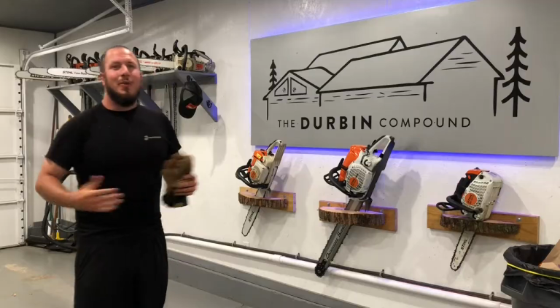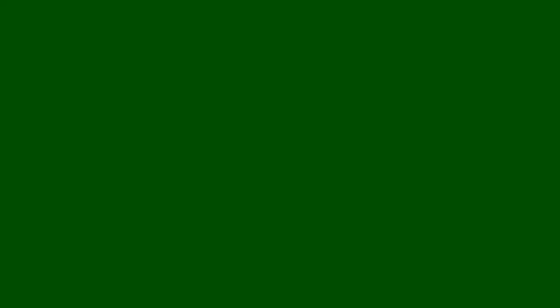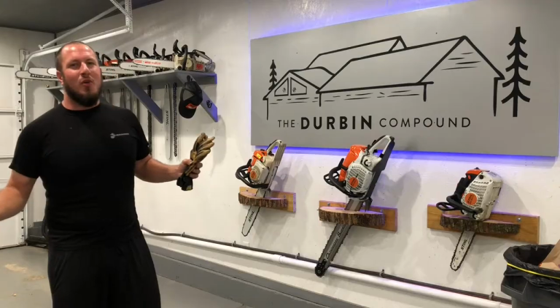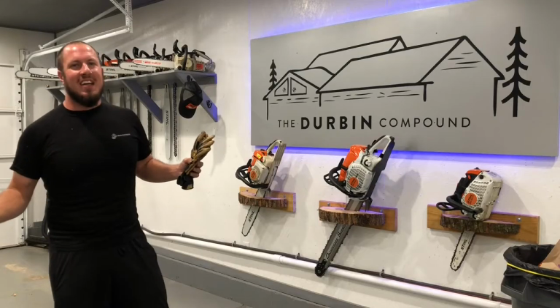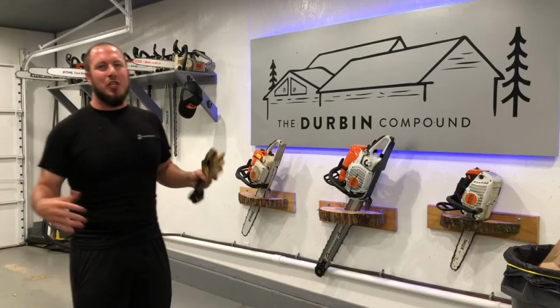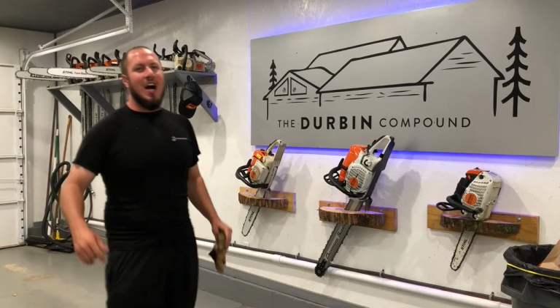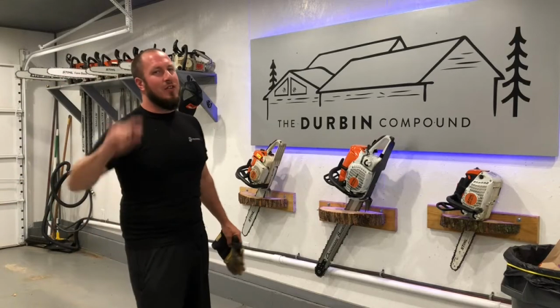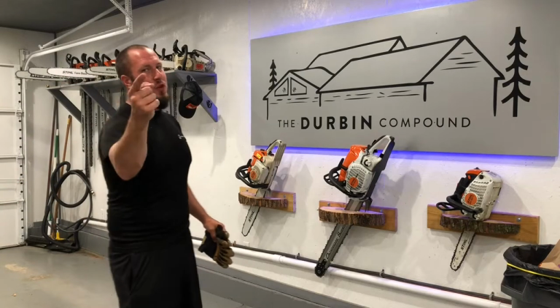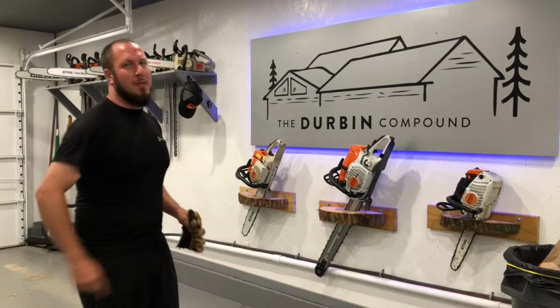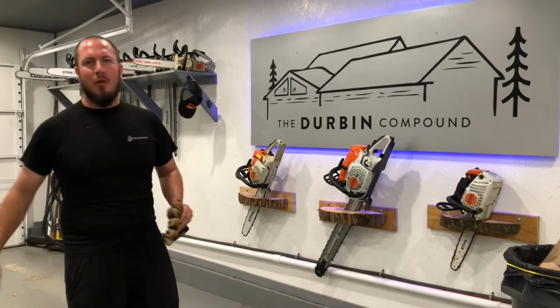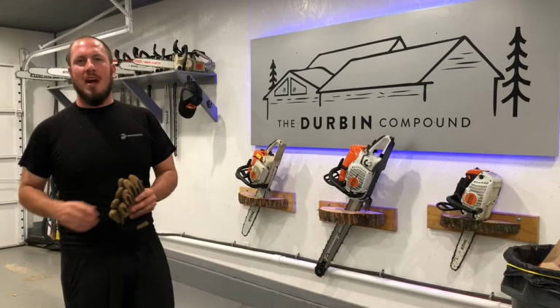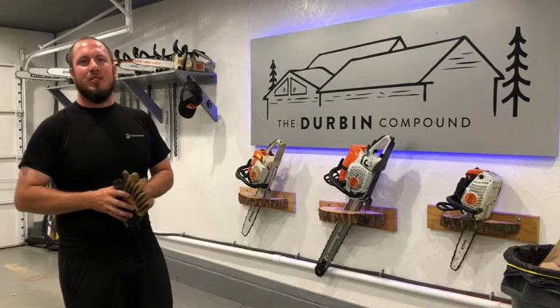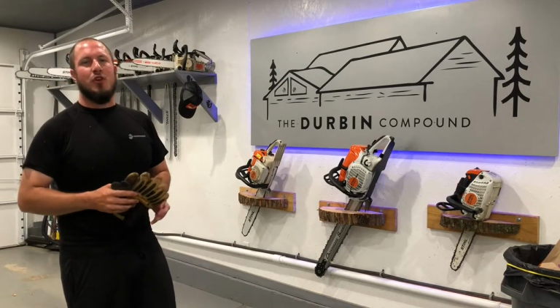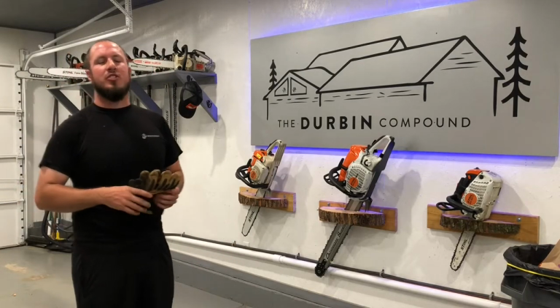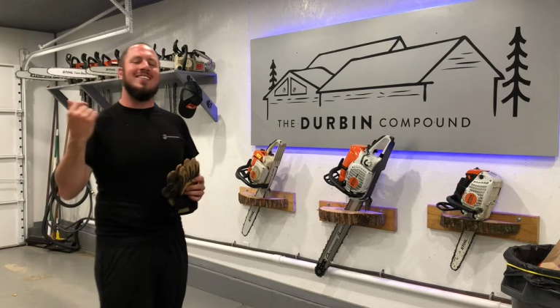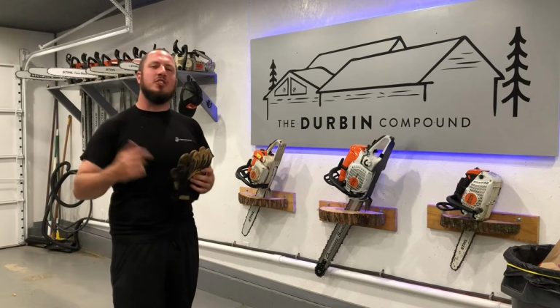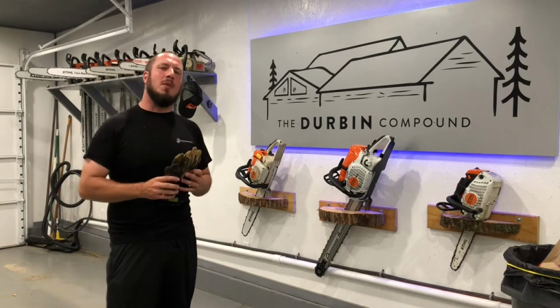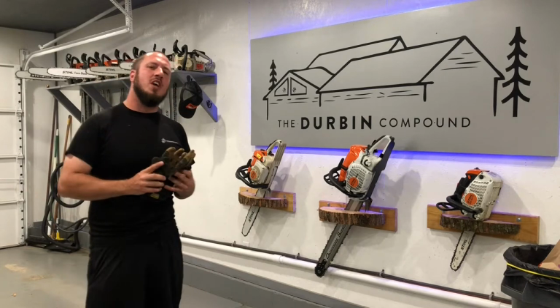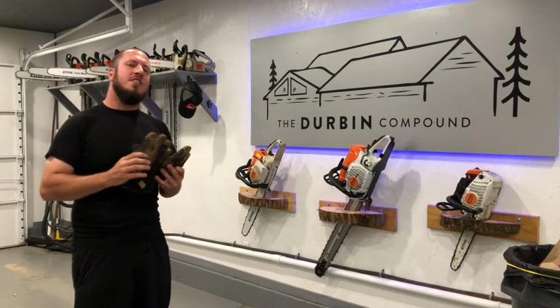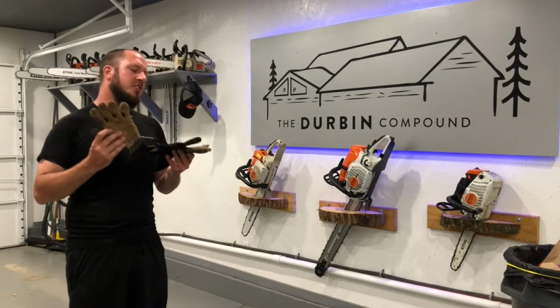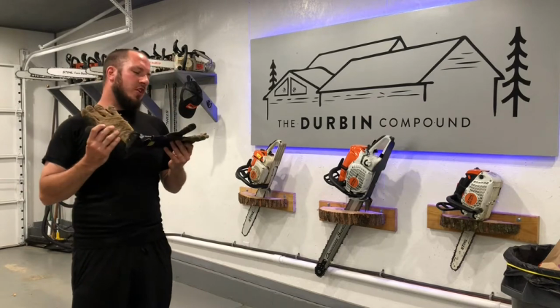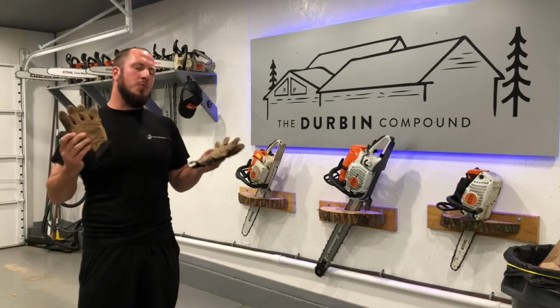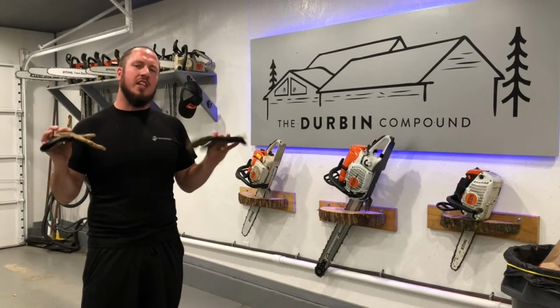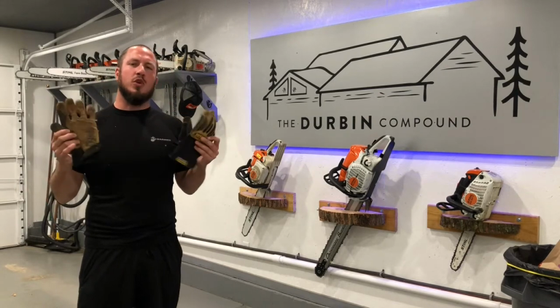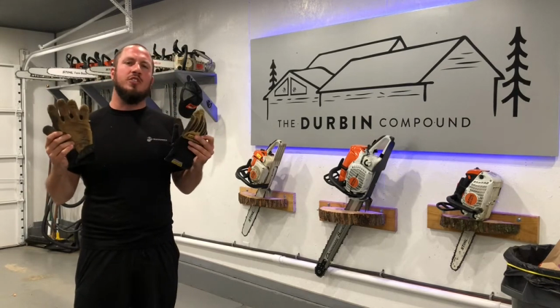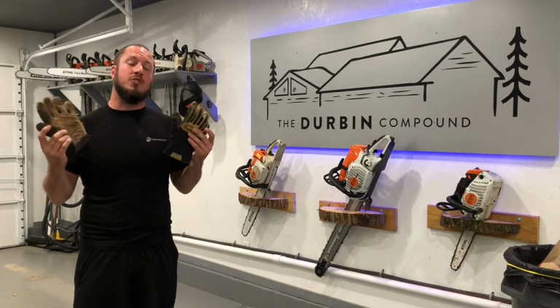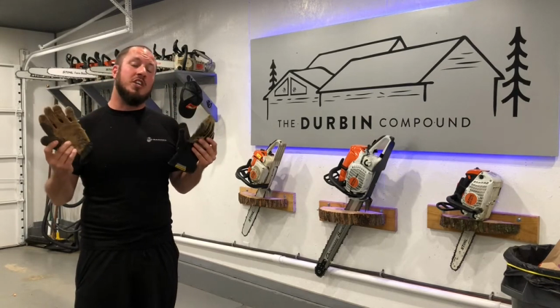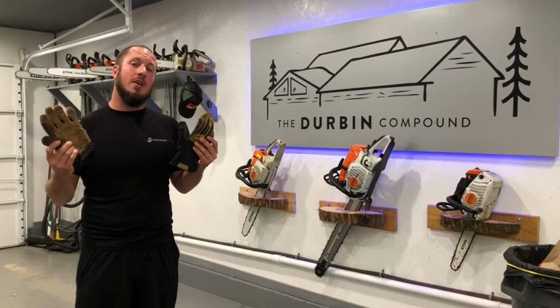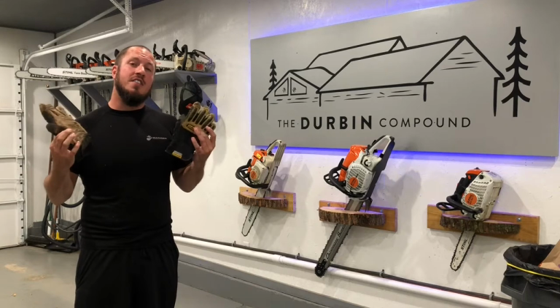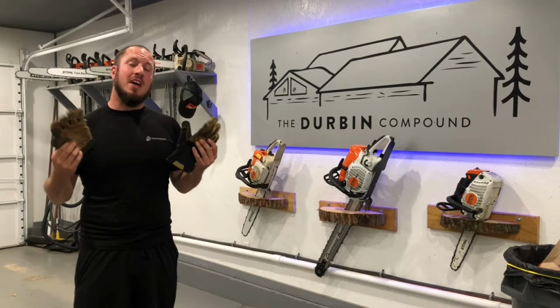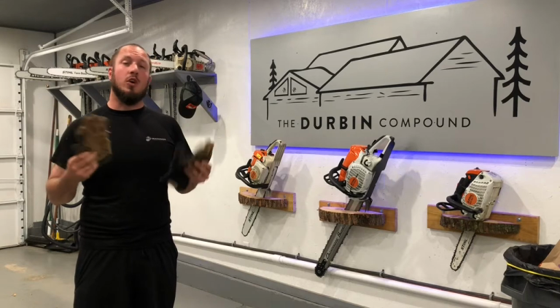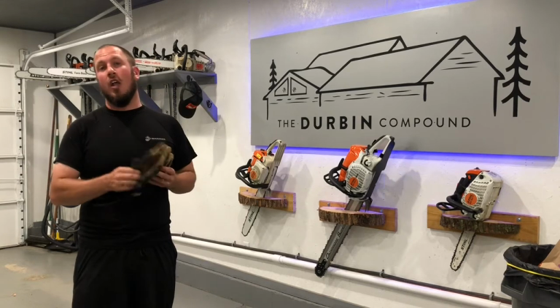What's up everyone? Welcome back to the Durbin Compound. If you haven't met me already, my name is Devin Durbin. Today on the channel marks the start of a new playlist — we're going to start checking out the best work gloves.